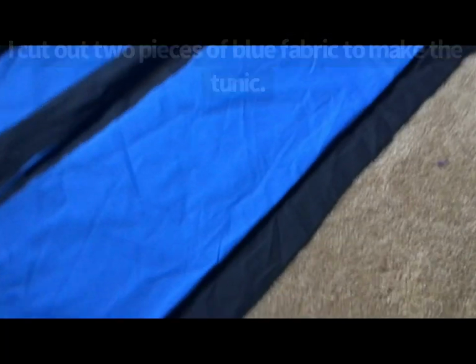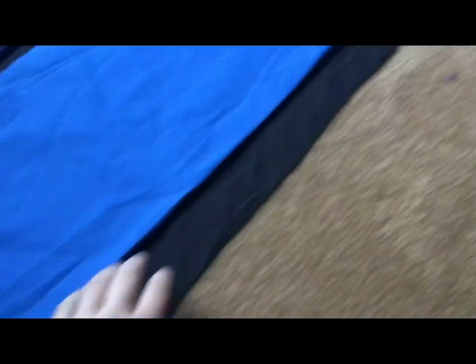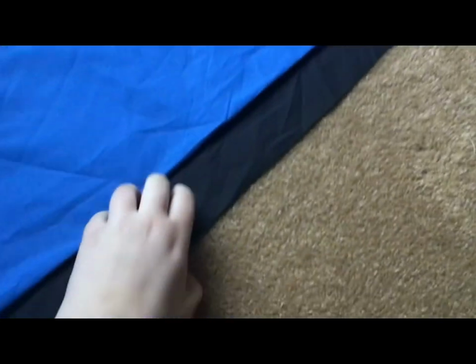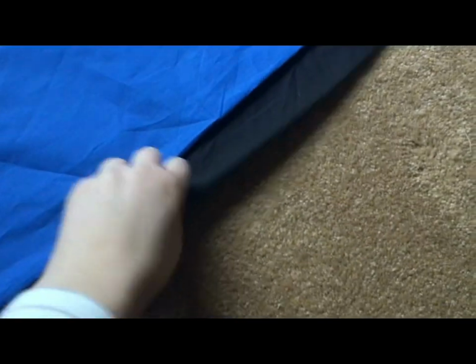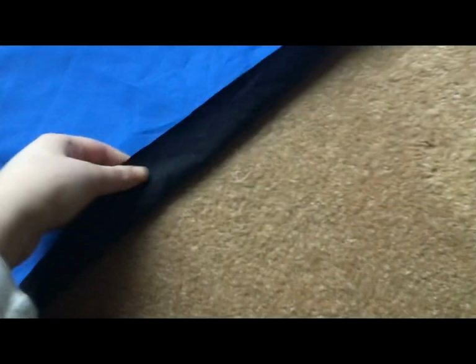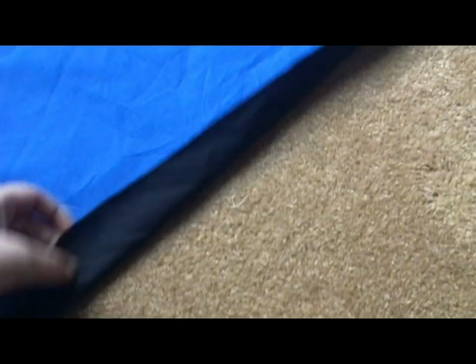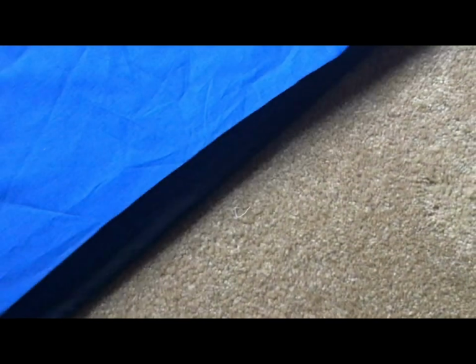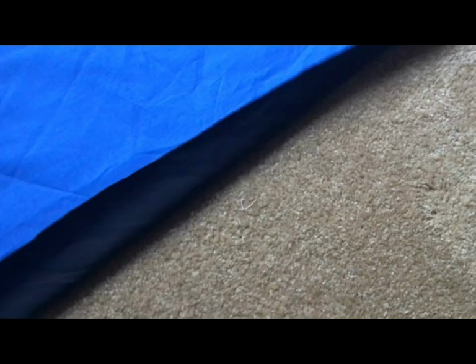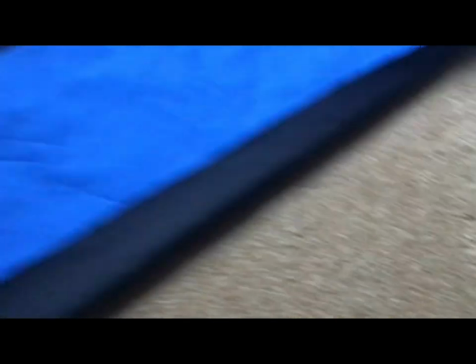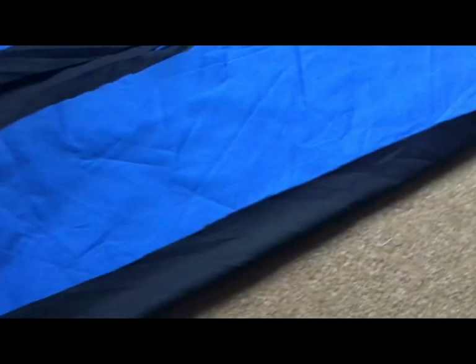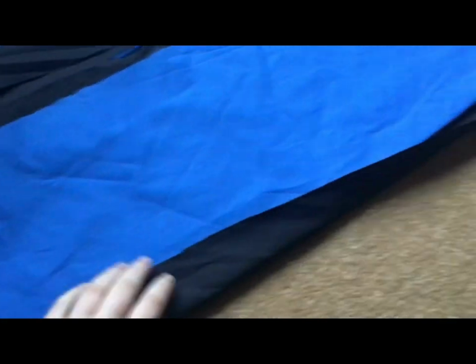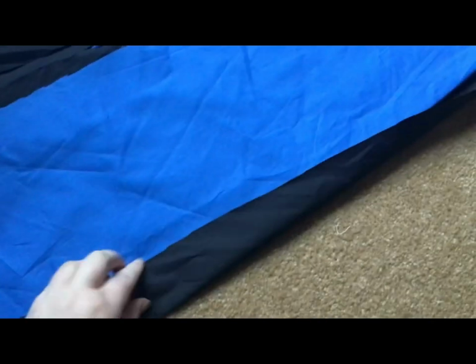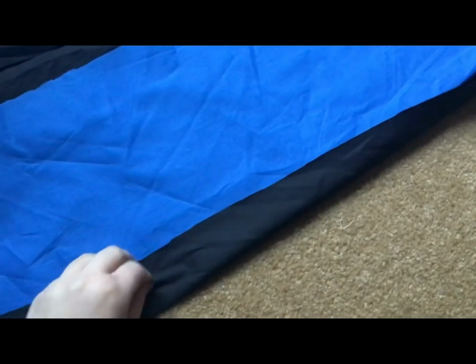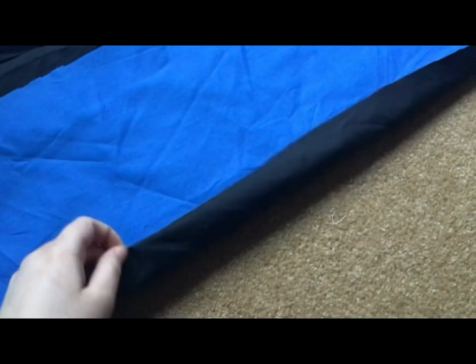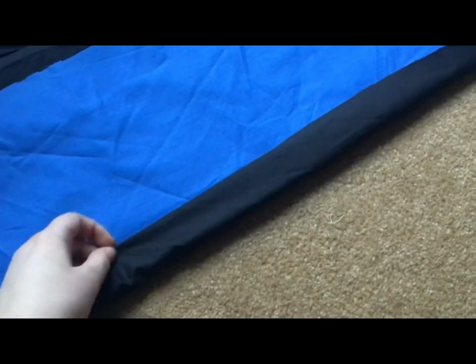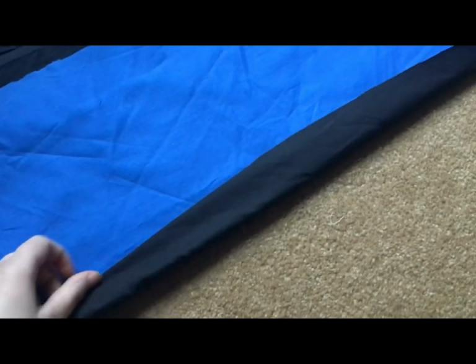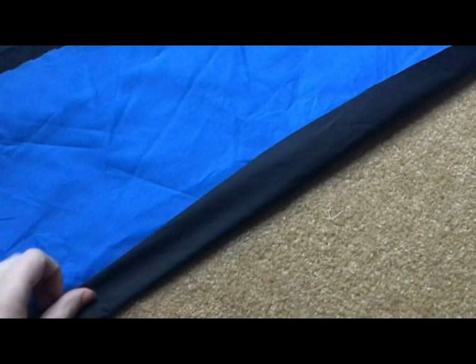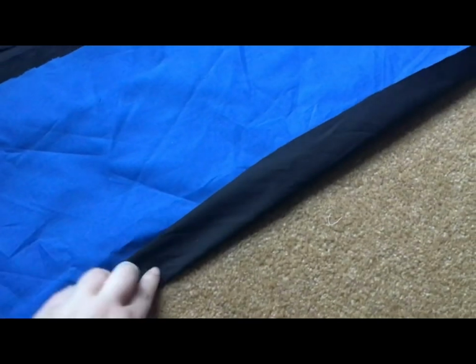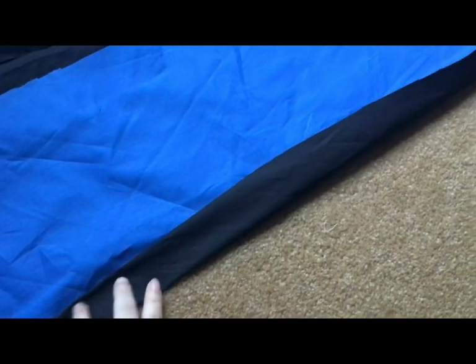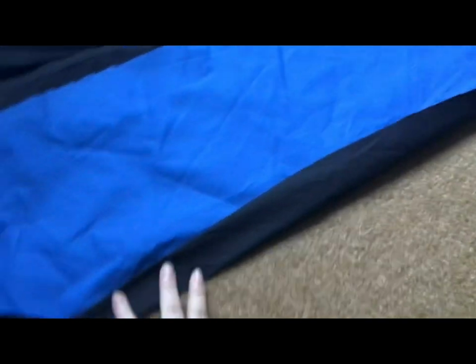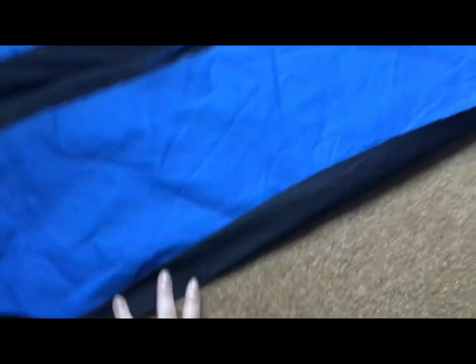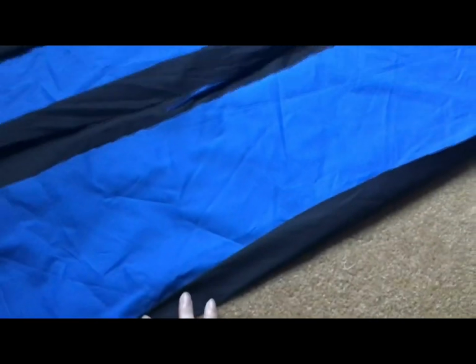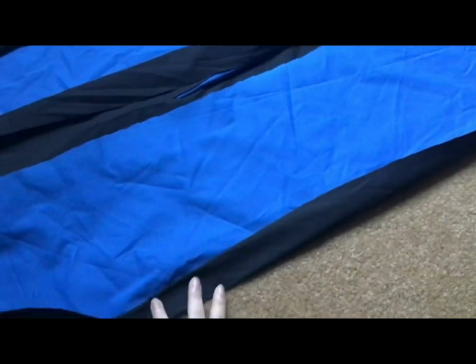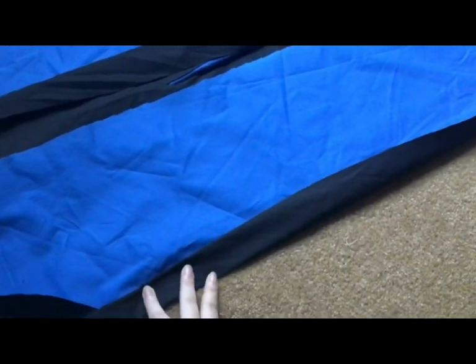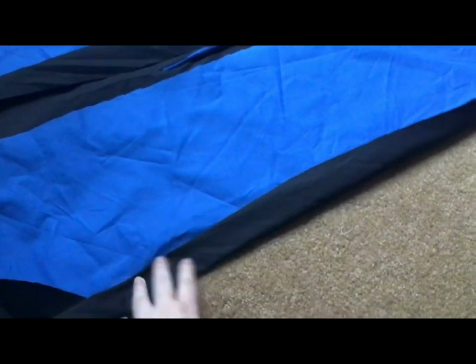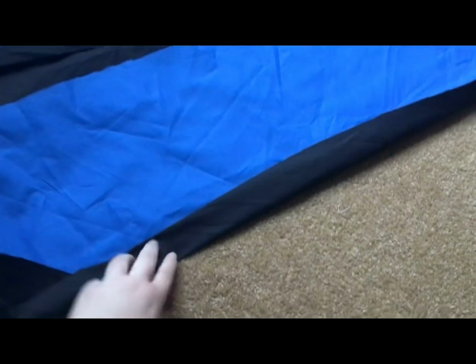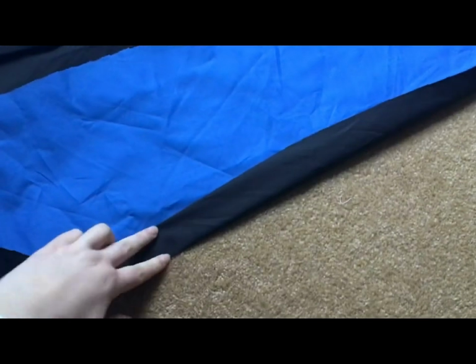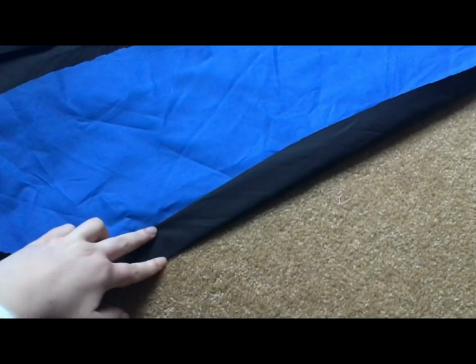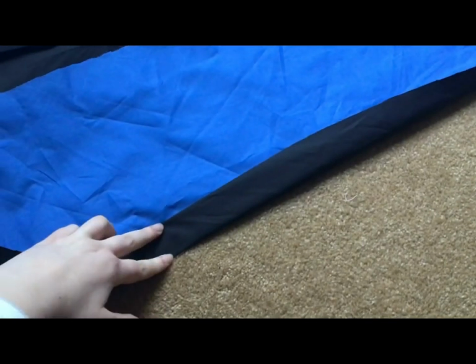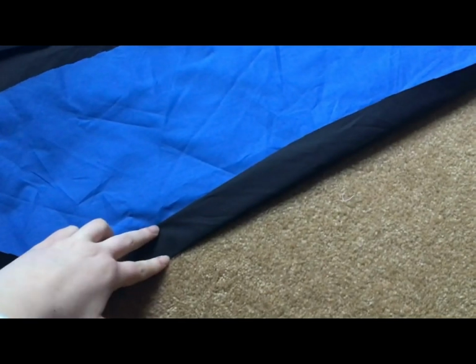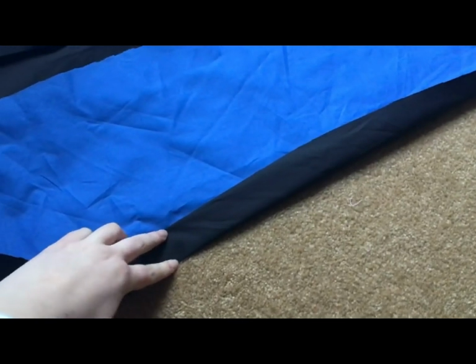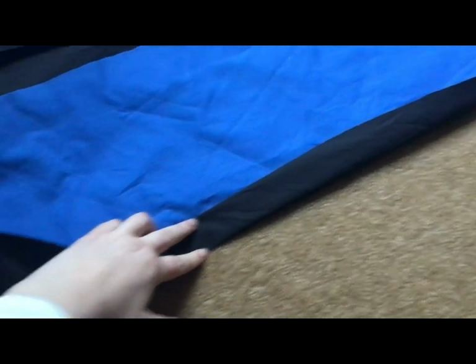Here I have the two pieces cut out and I'm adding a black bordering, folding it over twice. Then I'm going to sew along that edge and it needs to be about an inch to give me plenty of space.